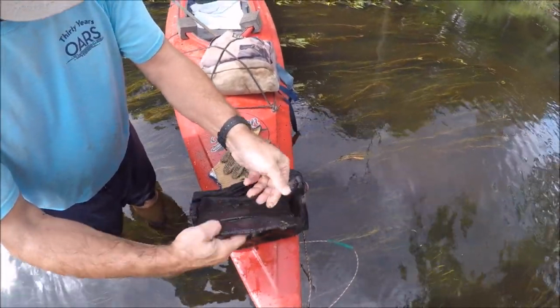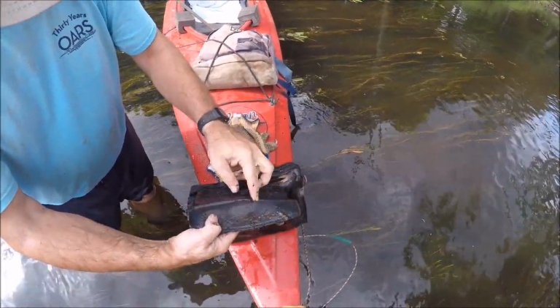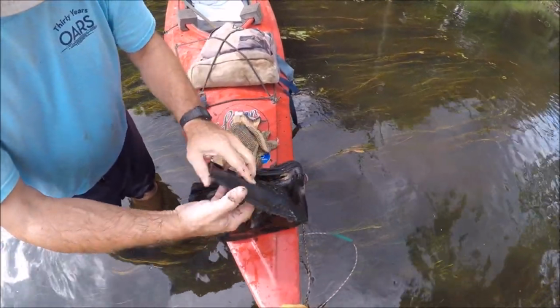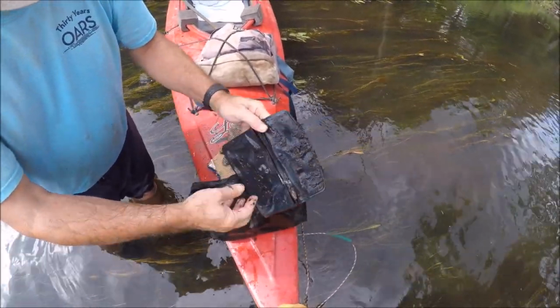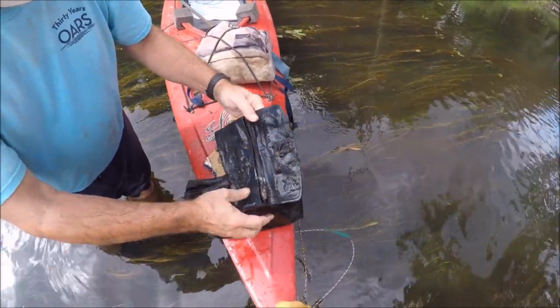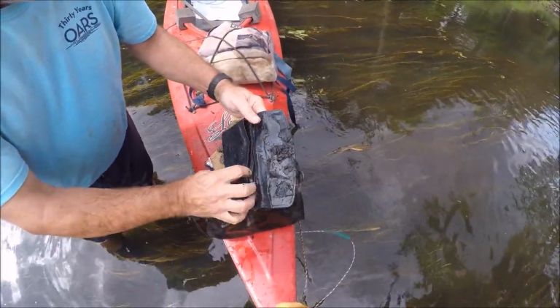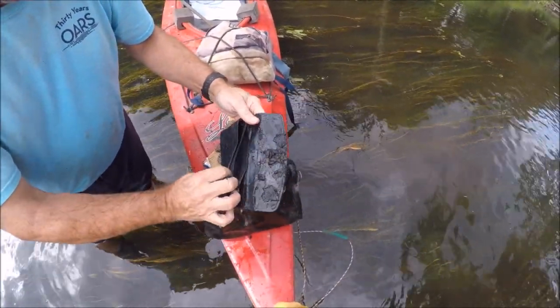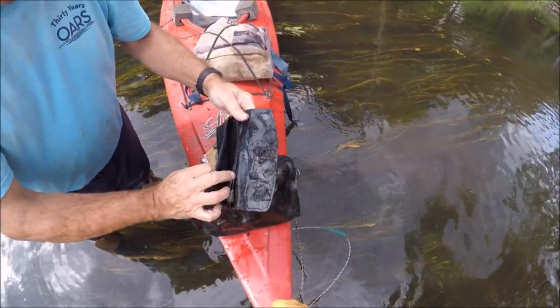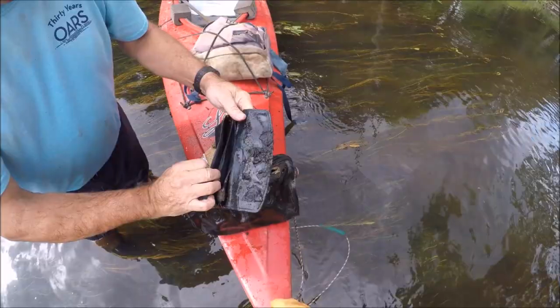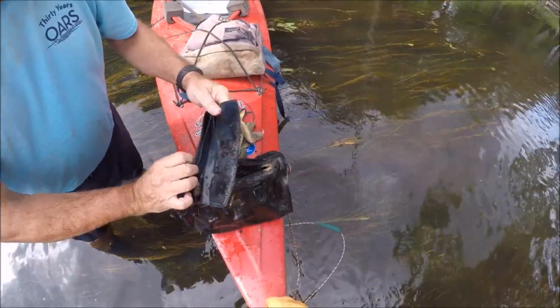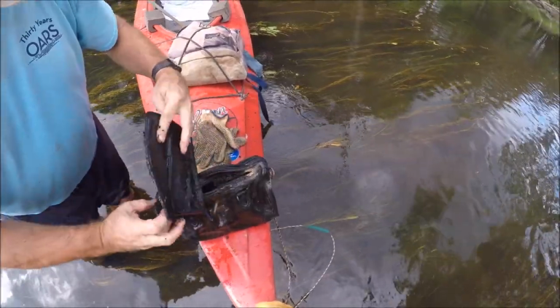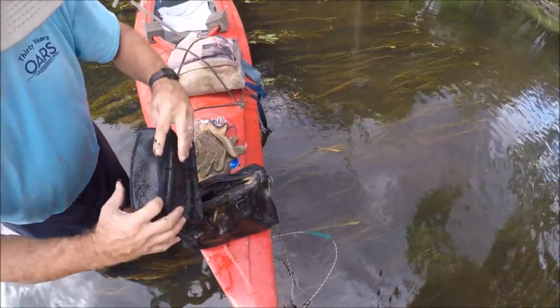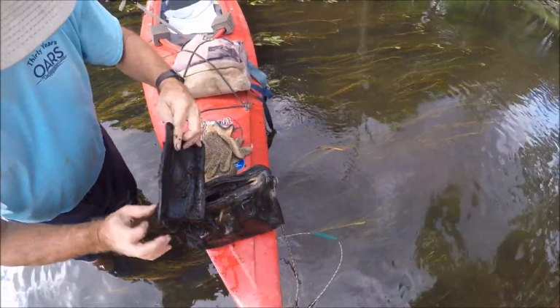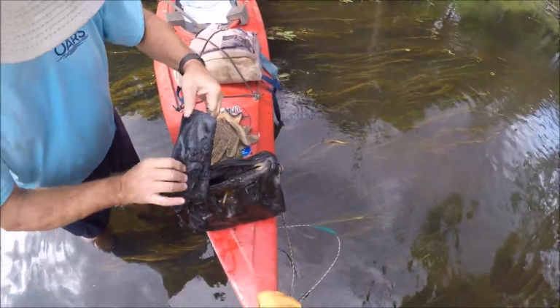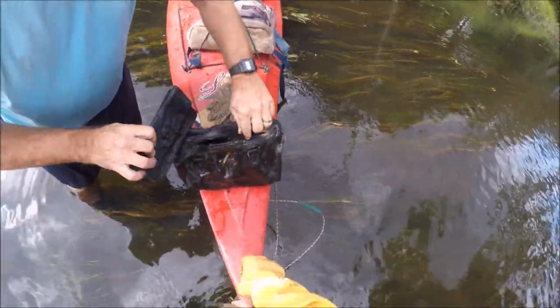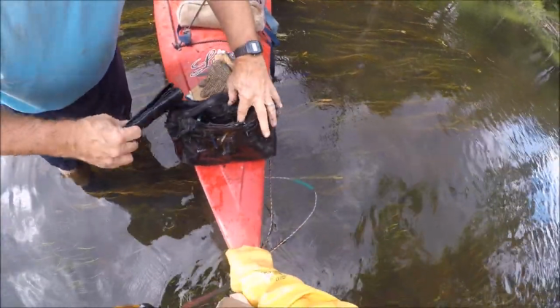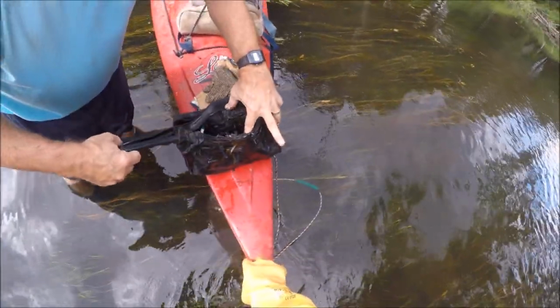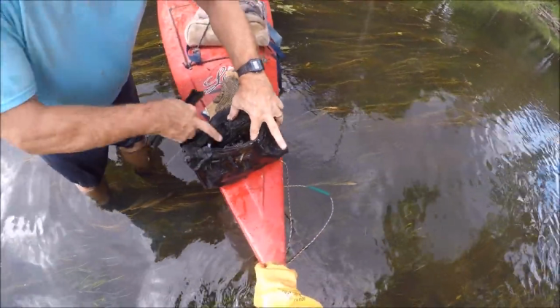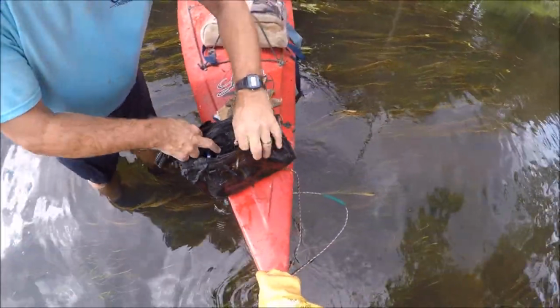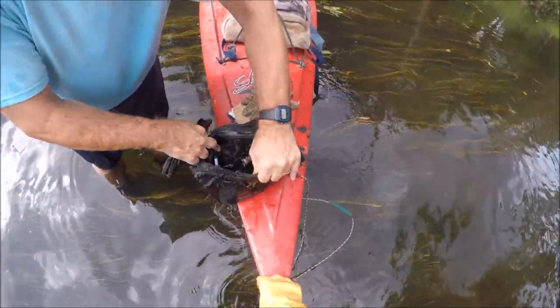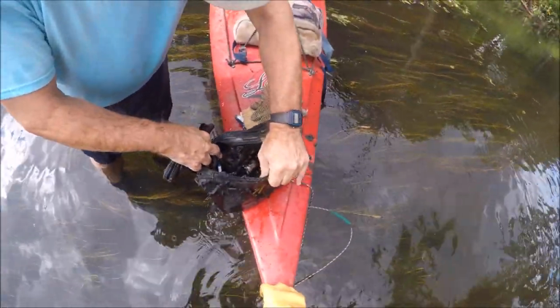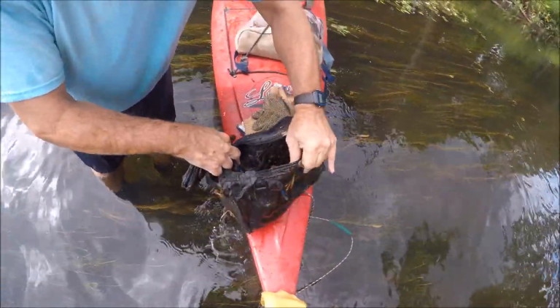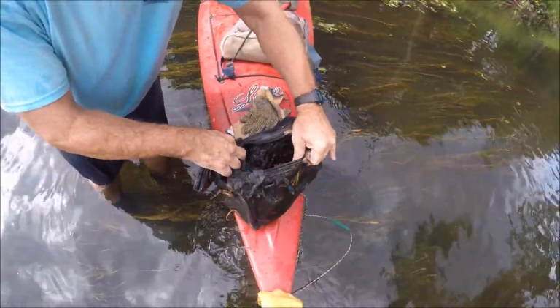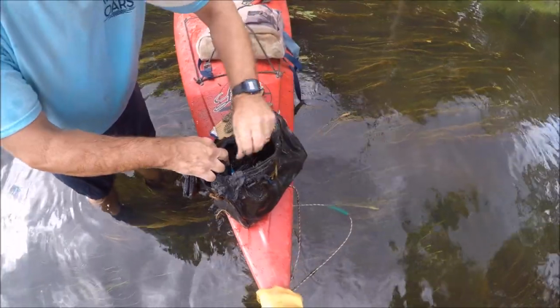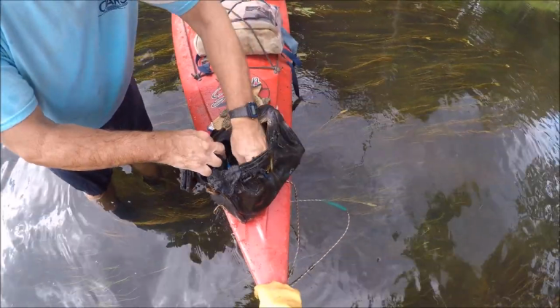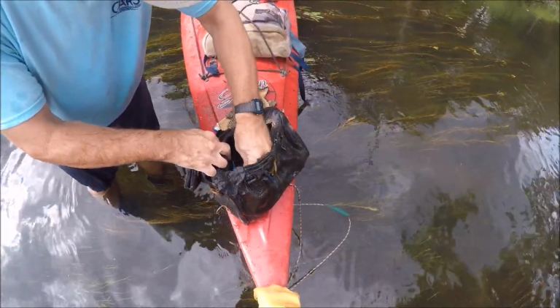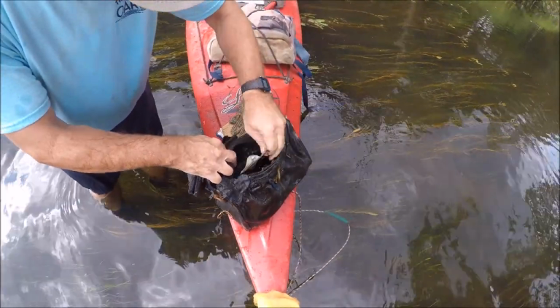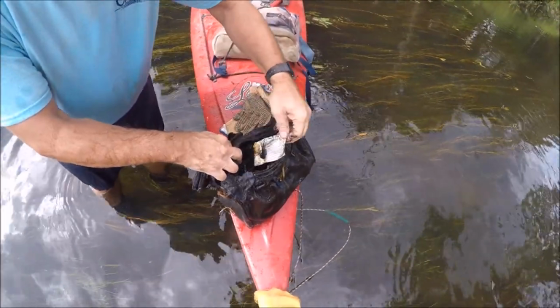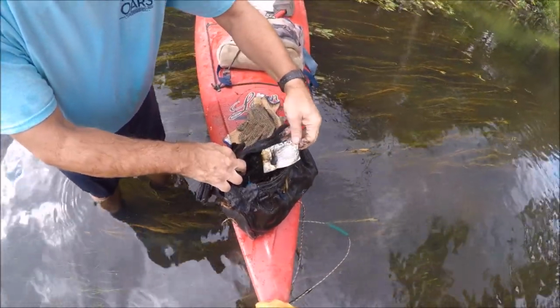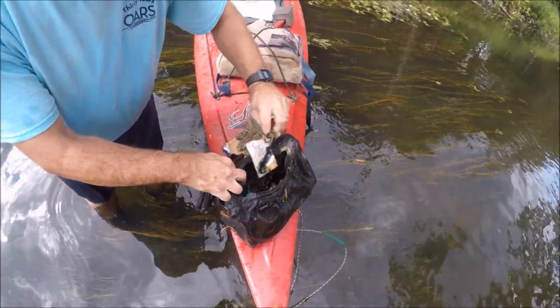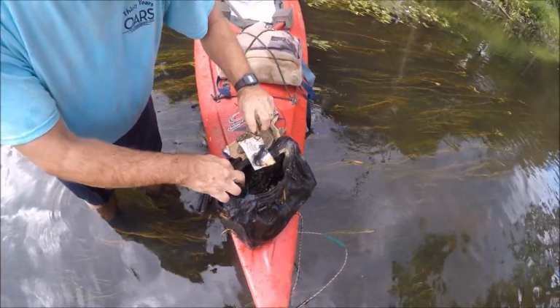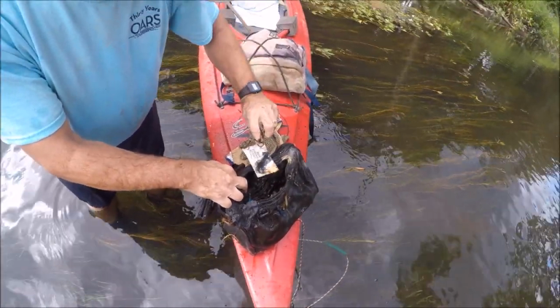The wallet's empty. That's a surprise. In Hudson? Yeah, that's unfortunate for the person who lost this. I notice the straps on the bag are missing too.